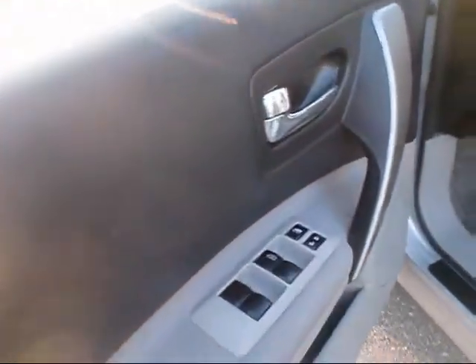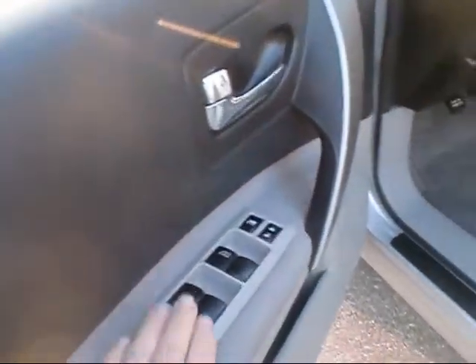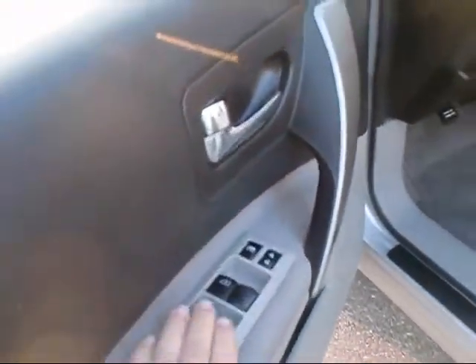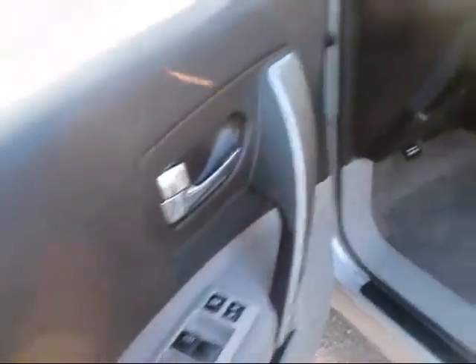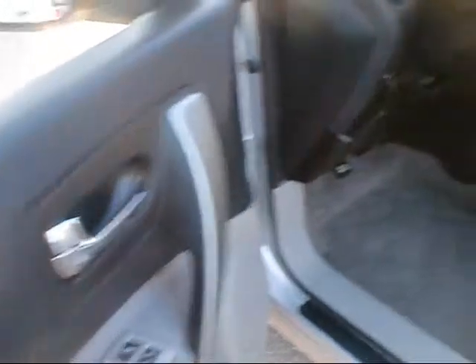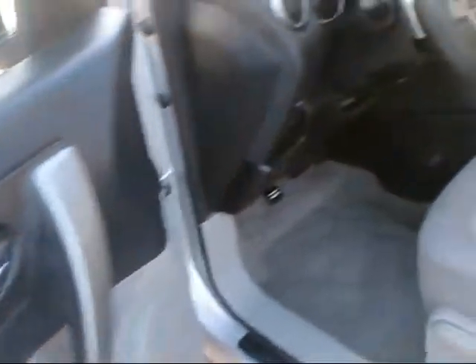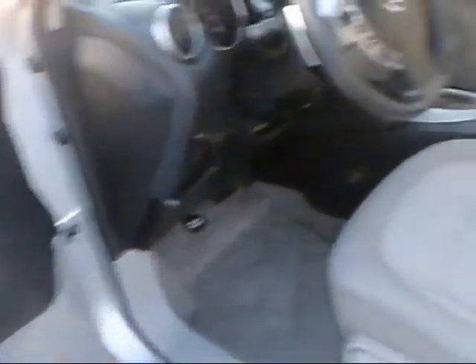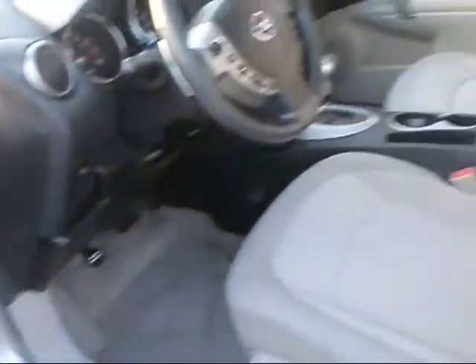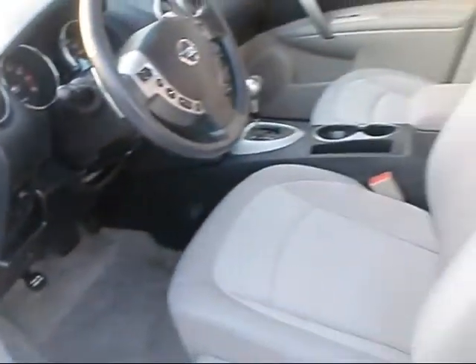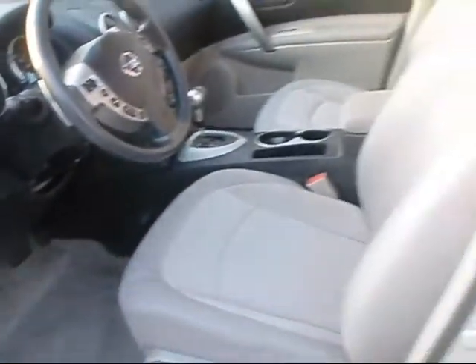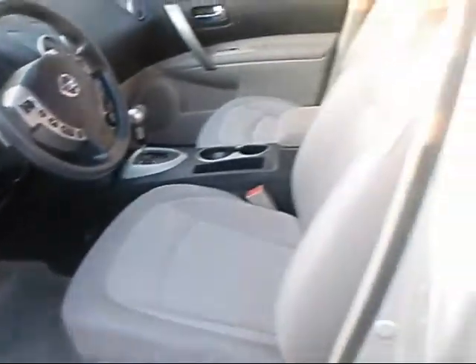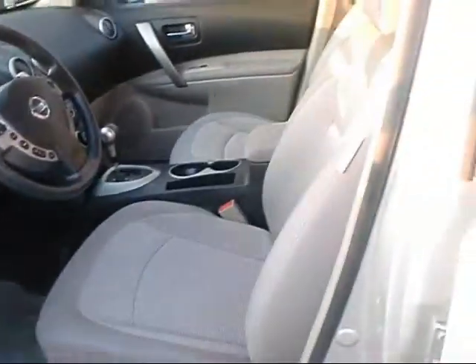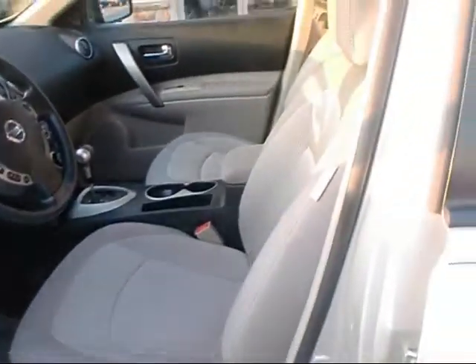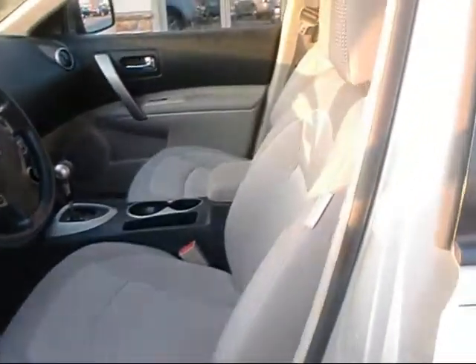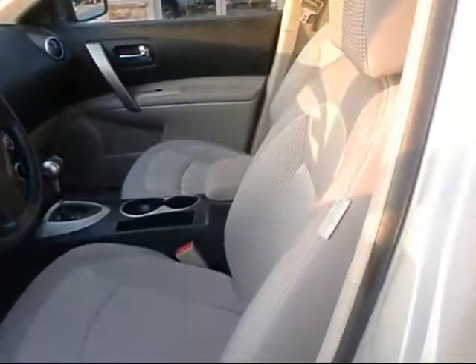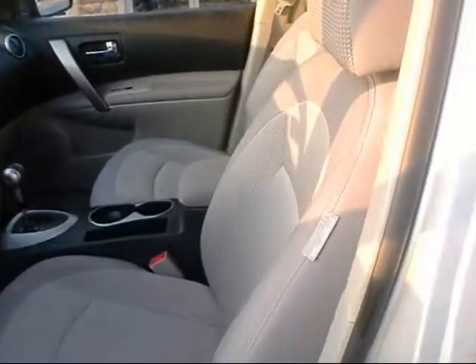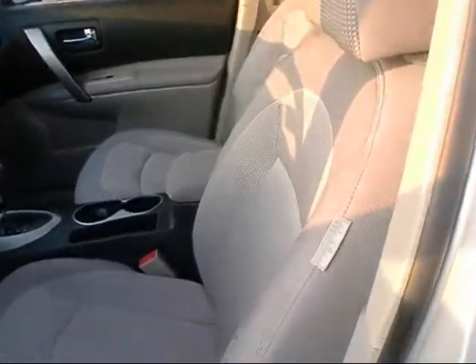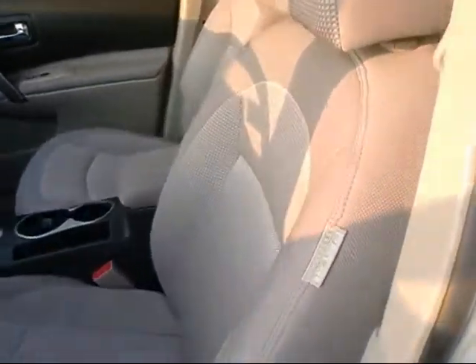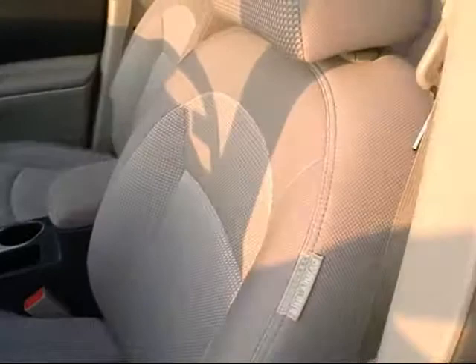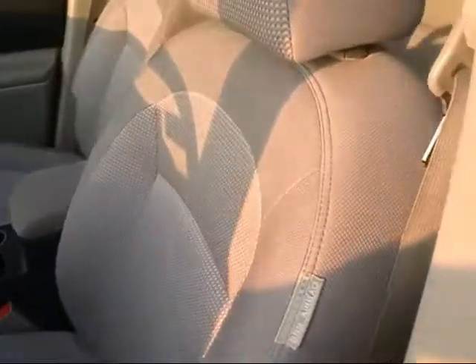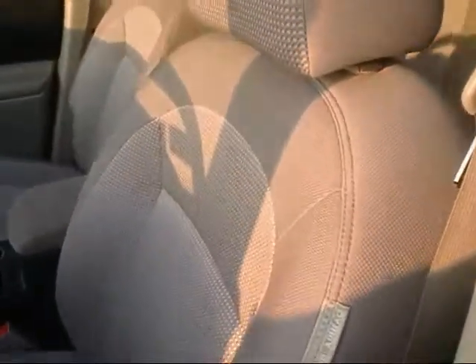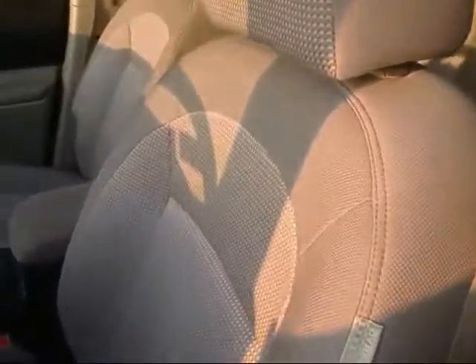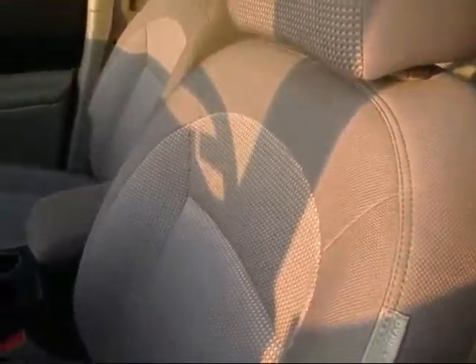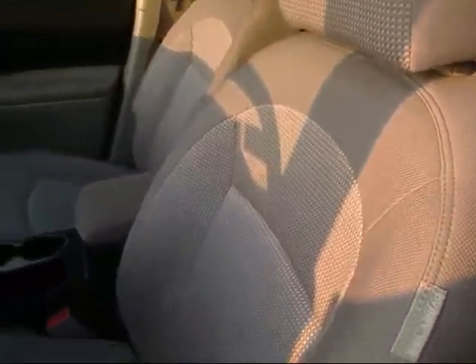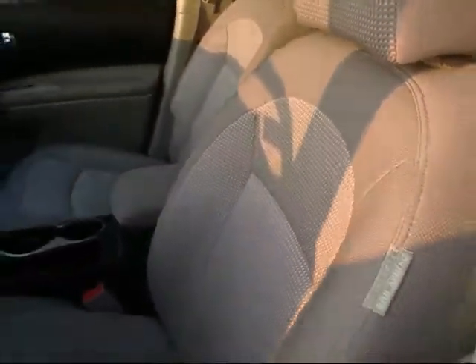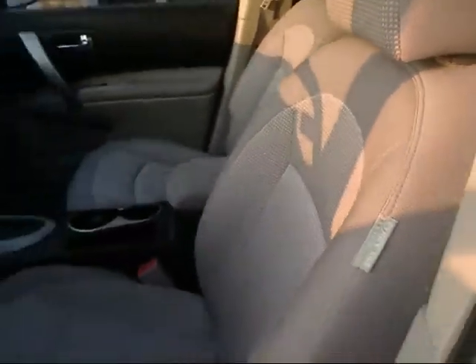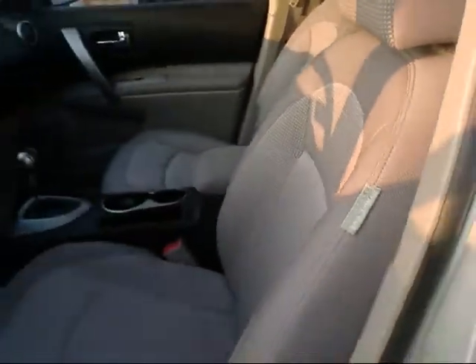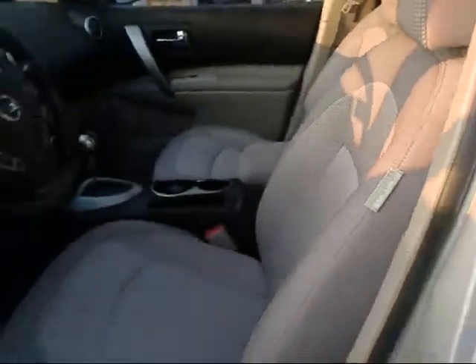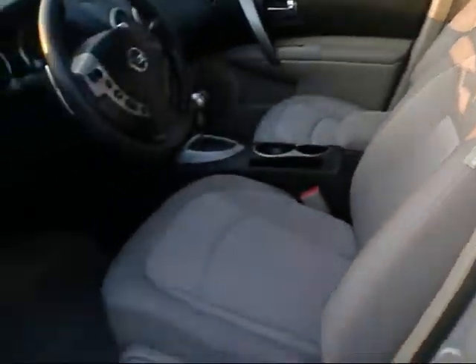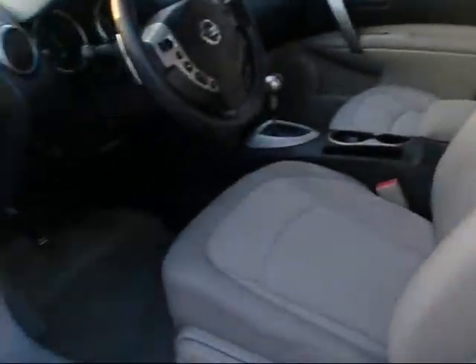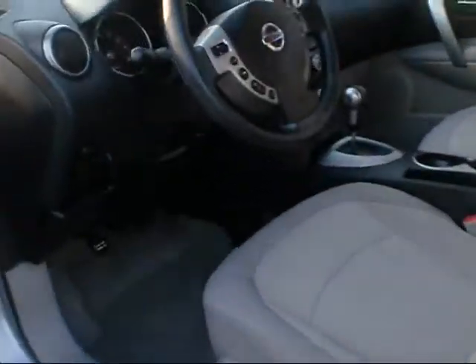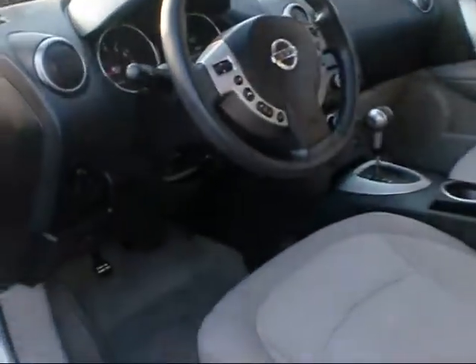Of course it has power windows and locks. It's got a light gray interior with side airbags, which come standard on these I believe — a nice added safety feature.